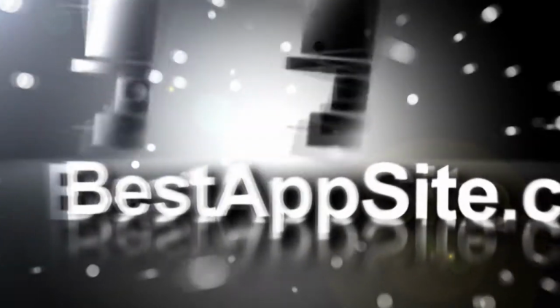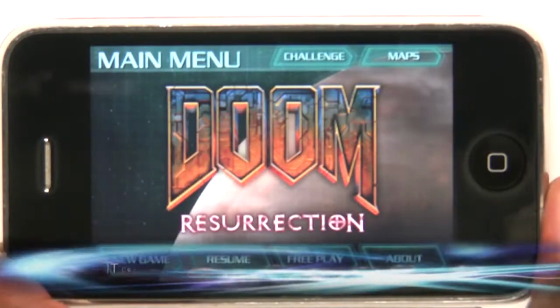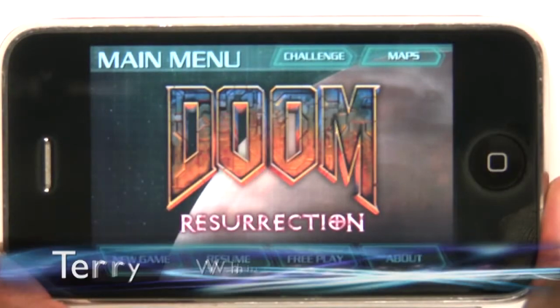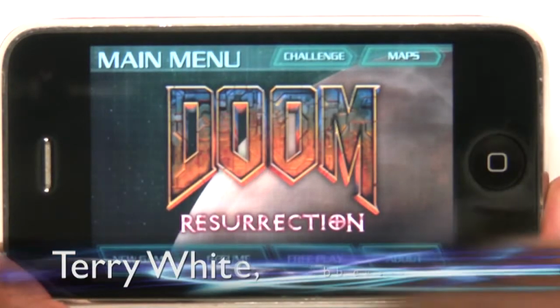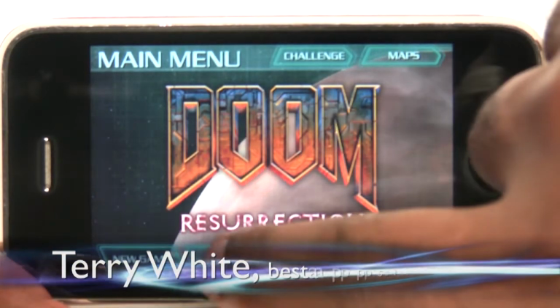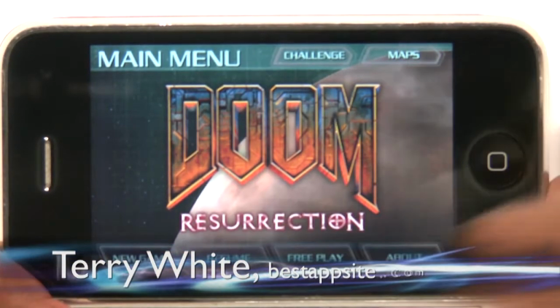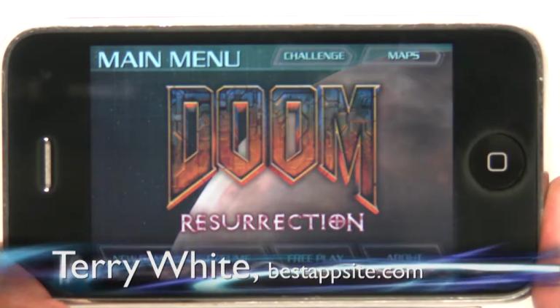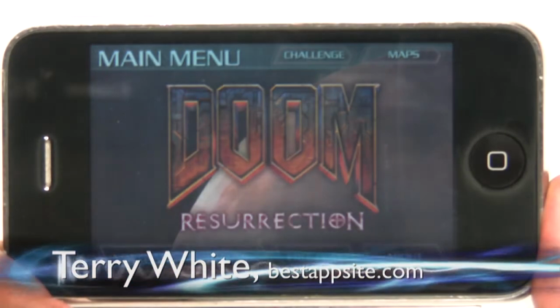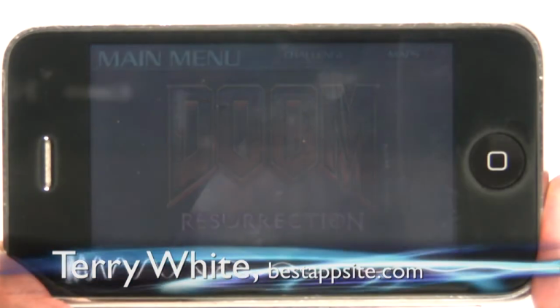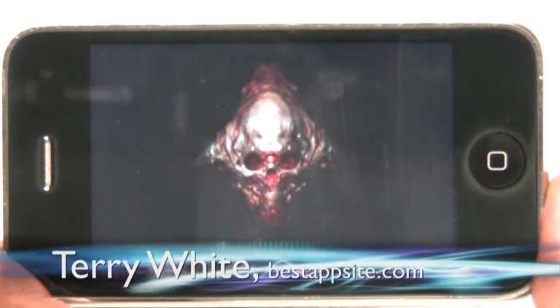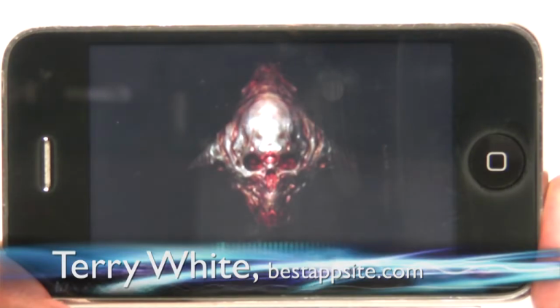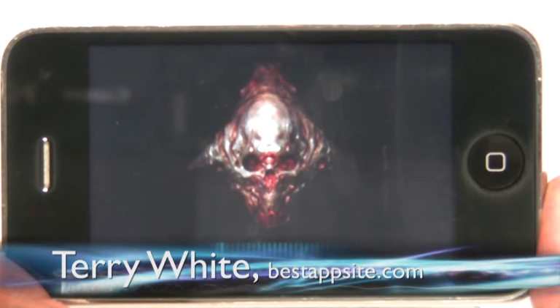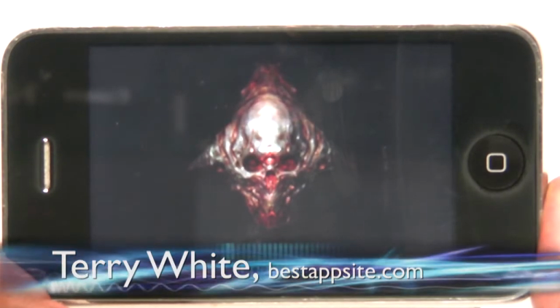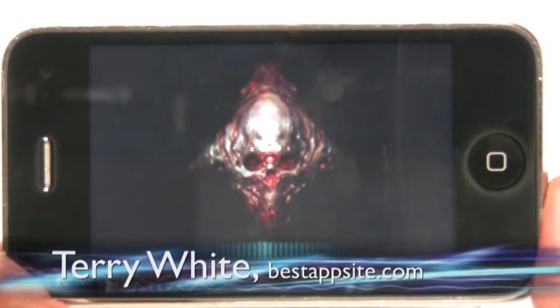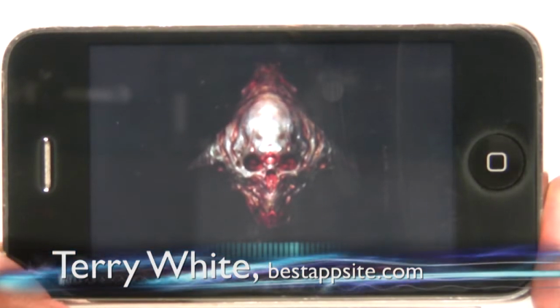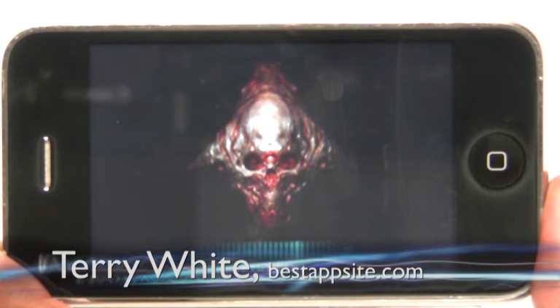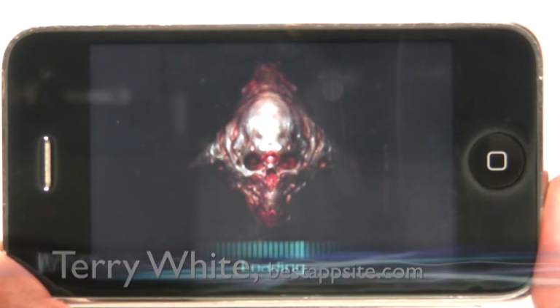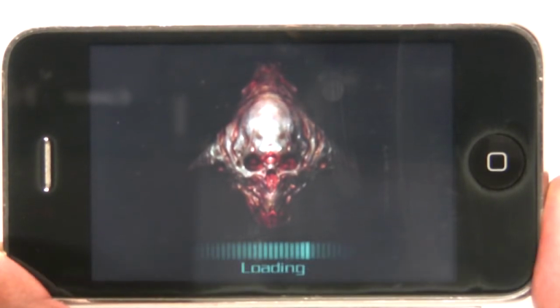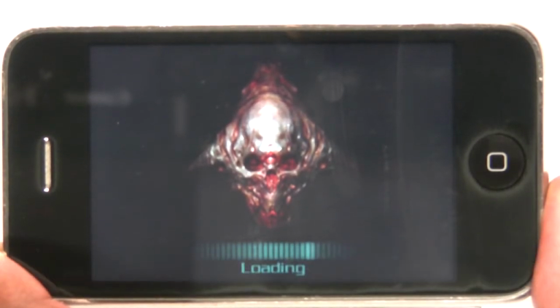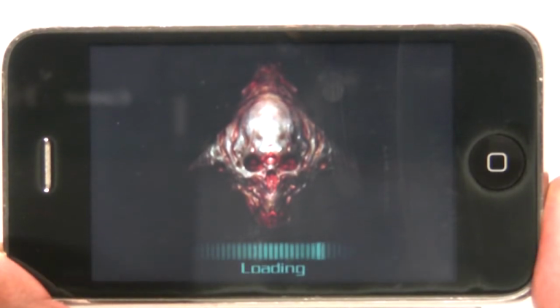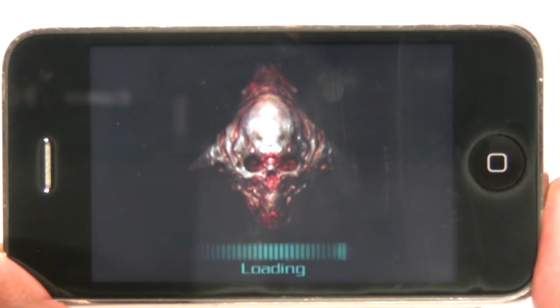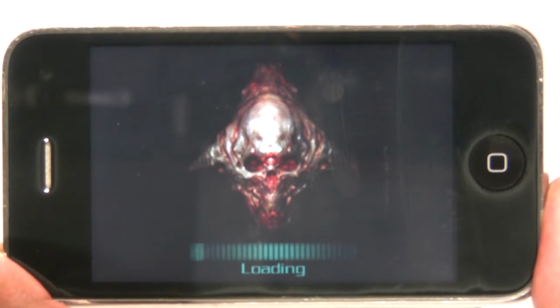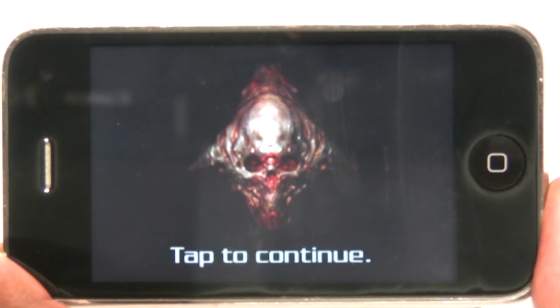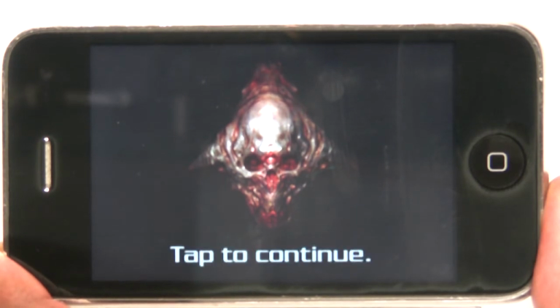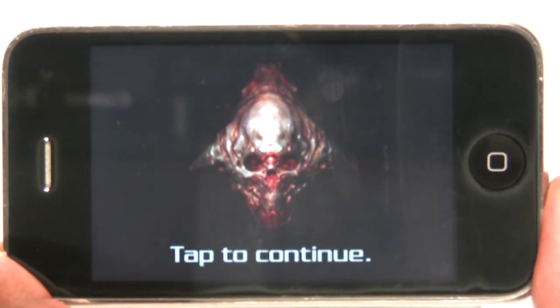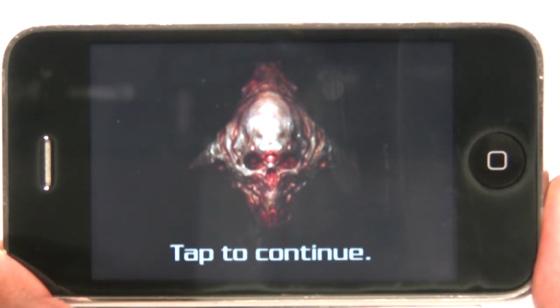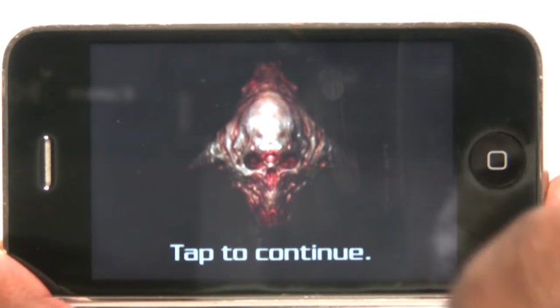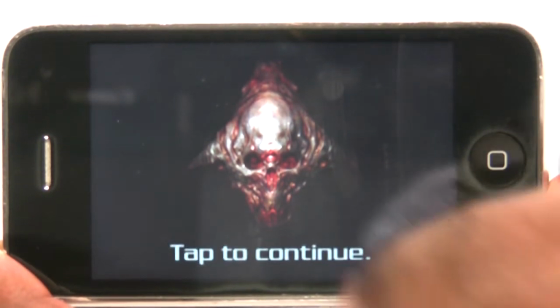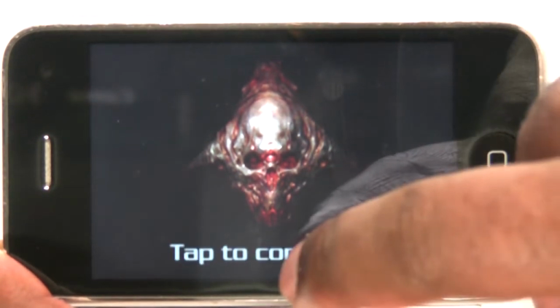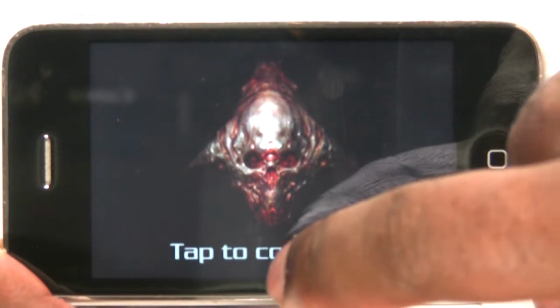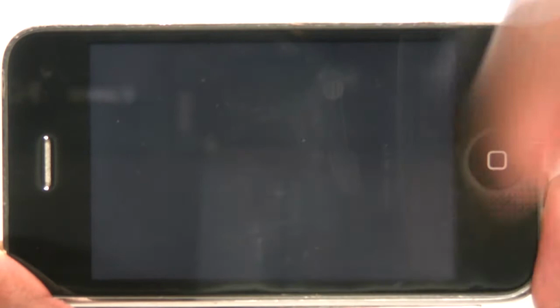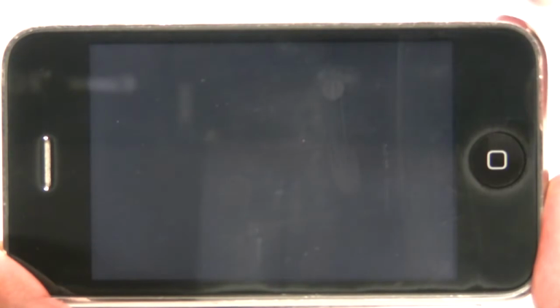So let's go ahead and resume our game that we had started. I just want to give you an idea of how the gameplay looks. Of course there are videos to support the written review up on bestappsight.com, and let's go ahead and take a look at how the game works here.